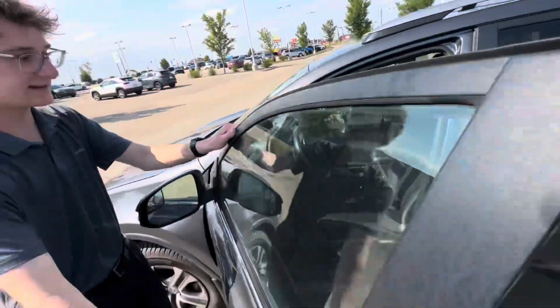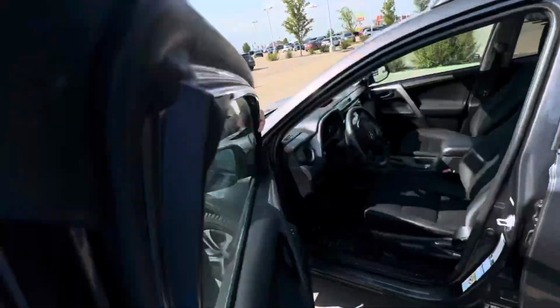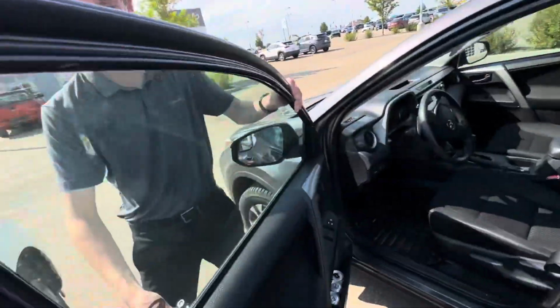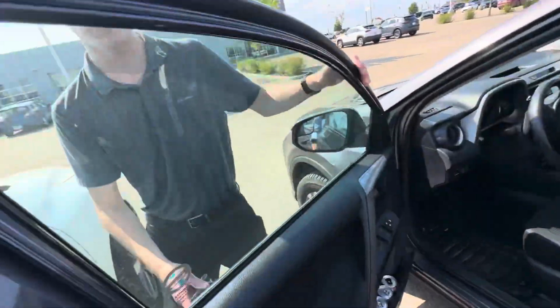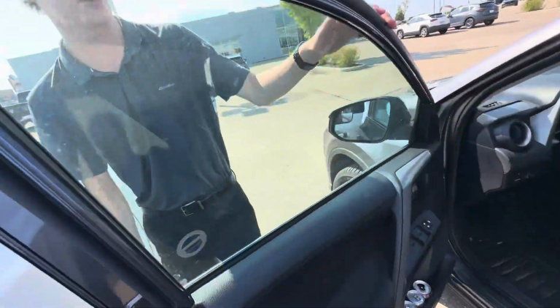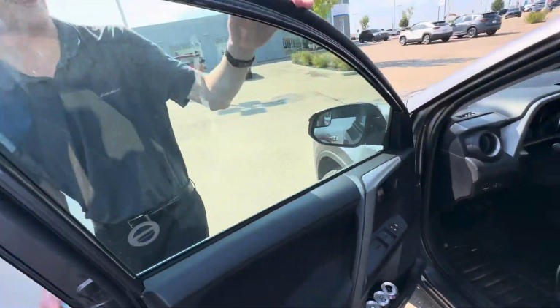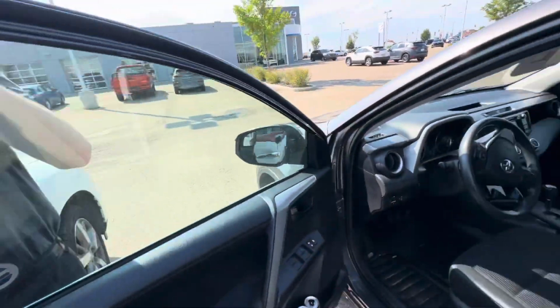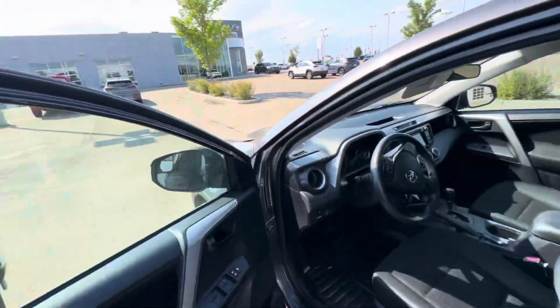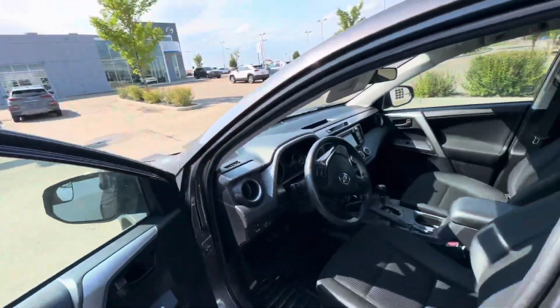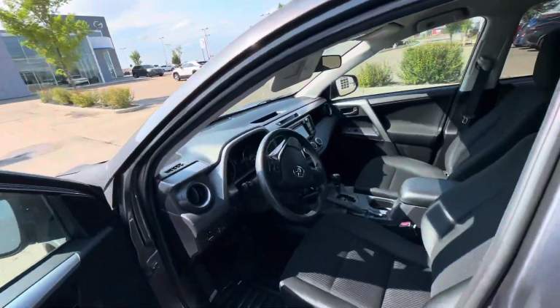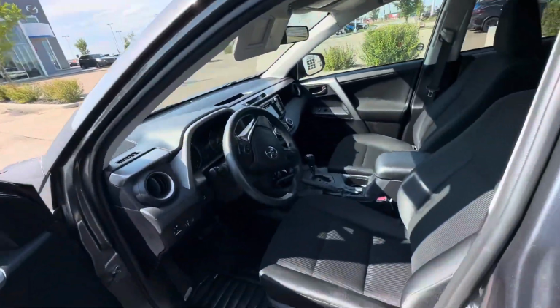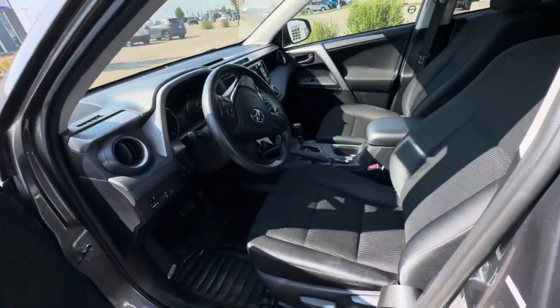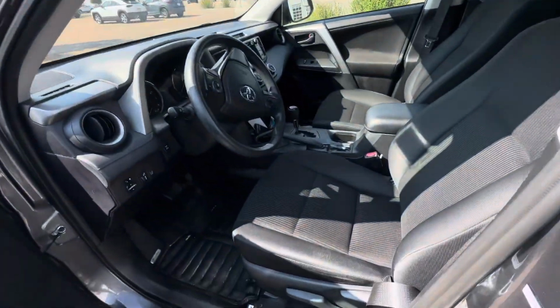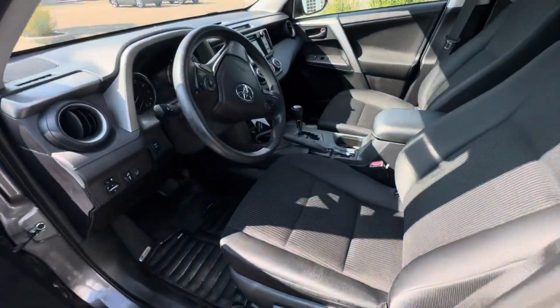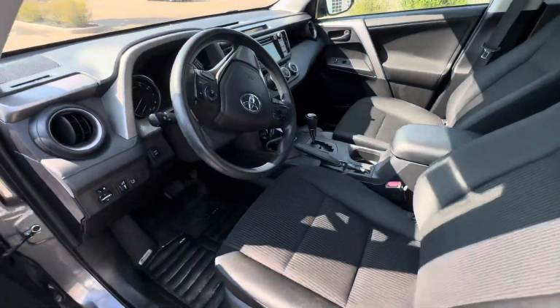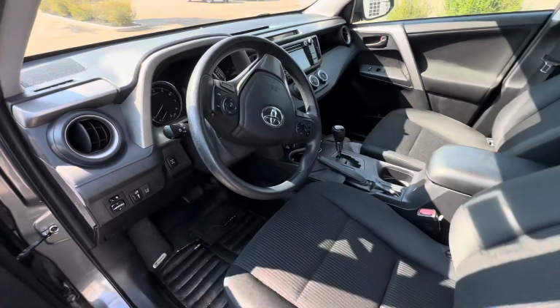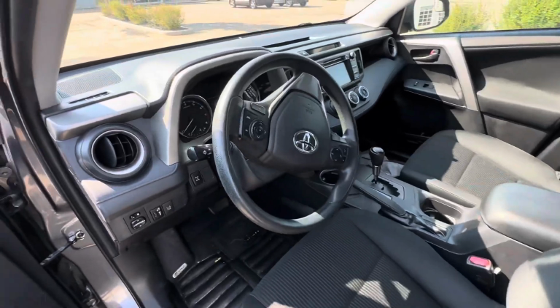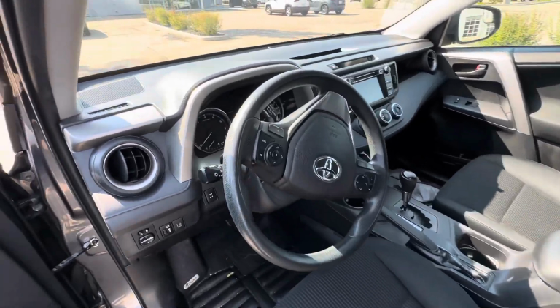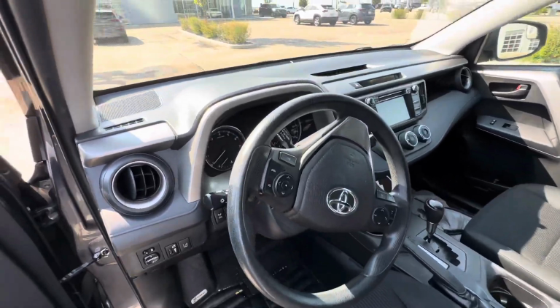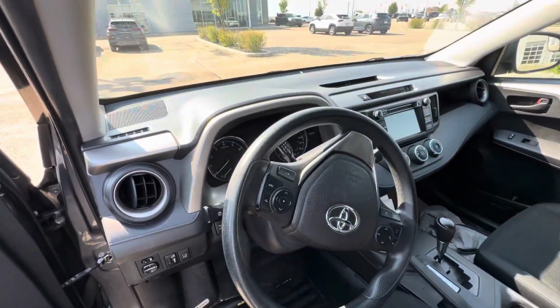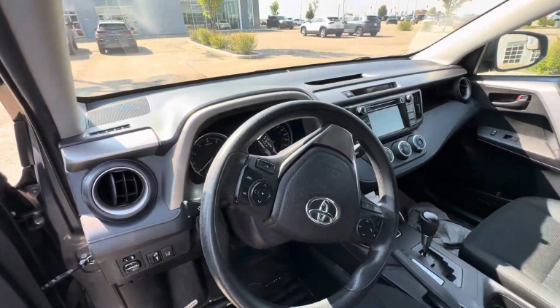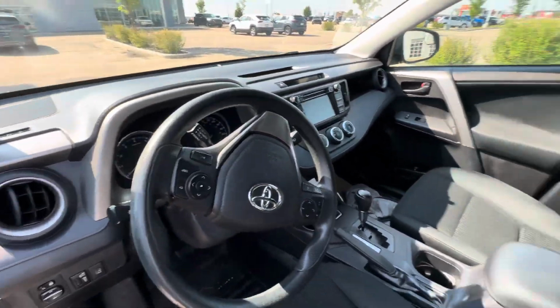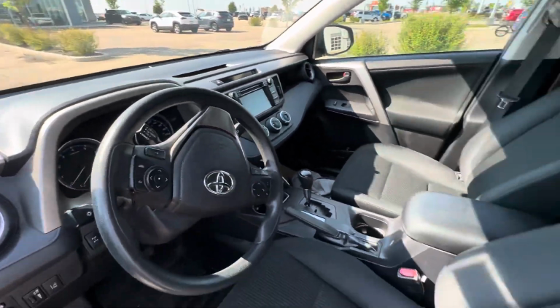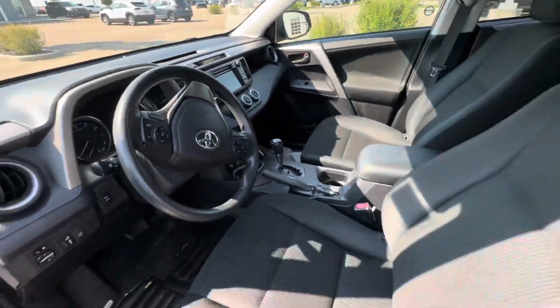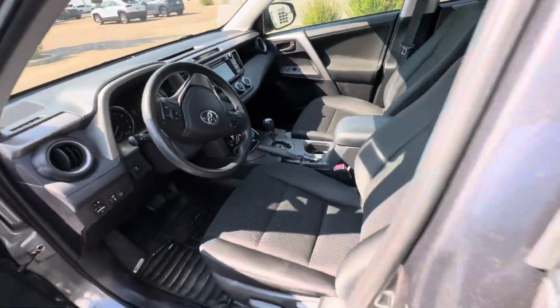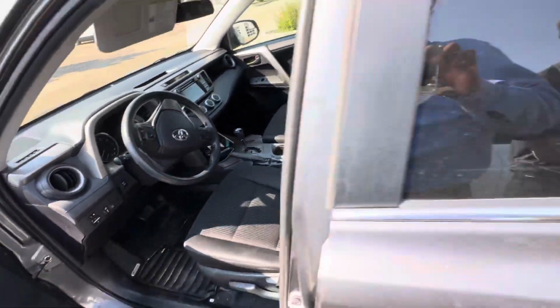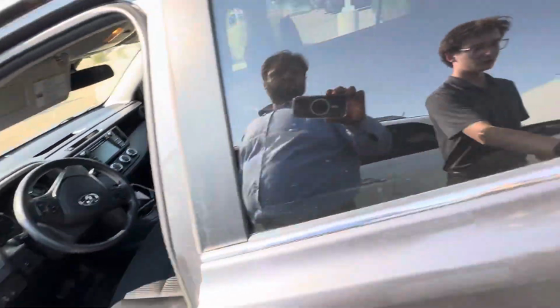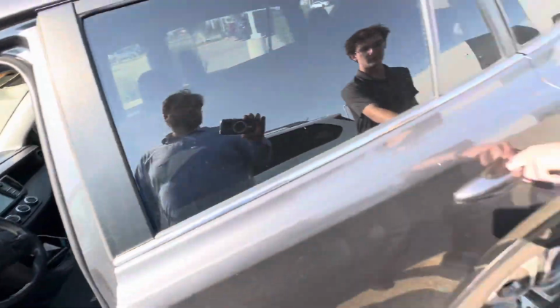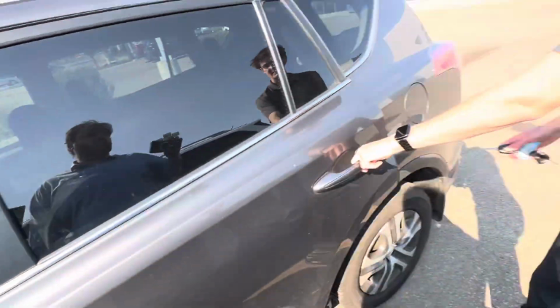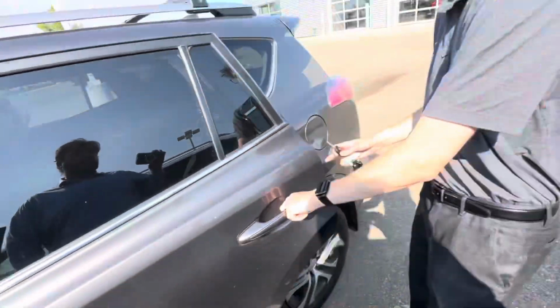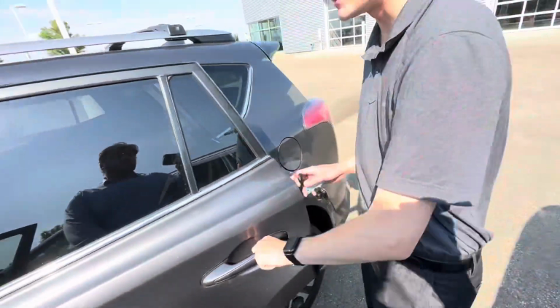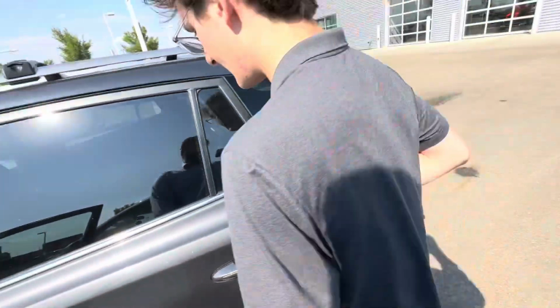Inside the cabin here you're going to have your heated seats as well as a gorgeous touchscreen display in the center, and all of your cruise control buttons and everything like that.